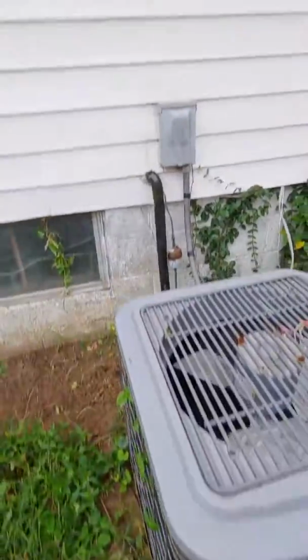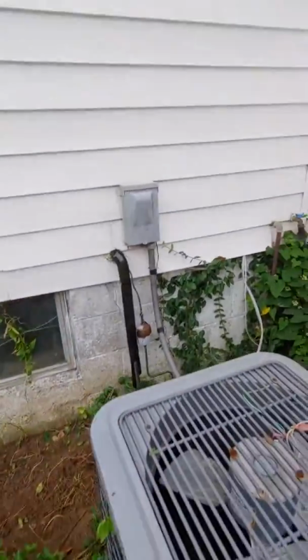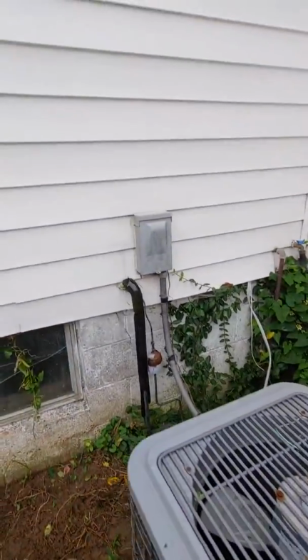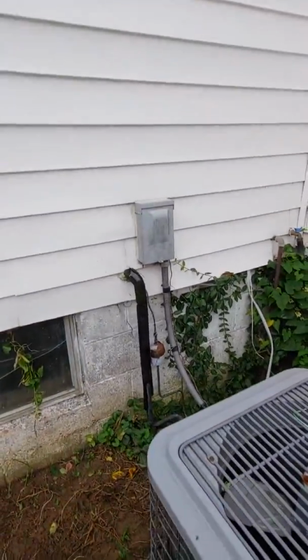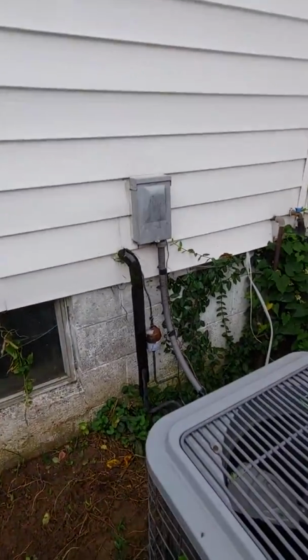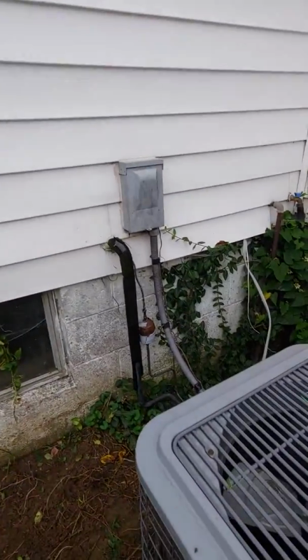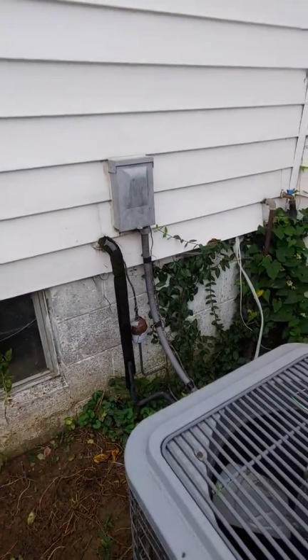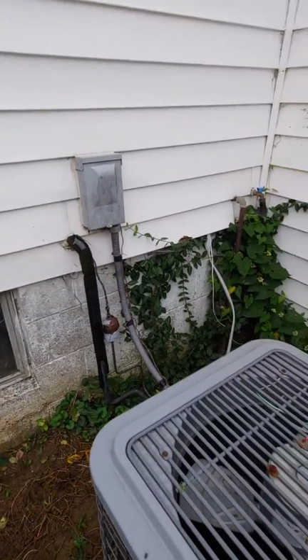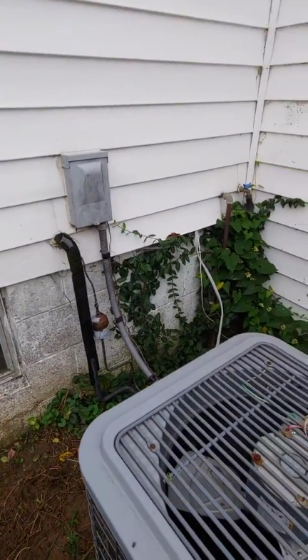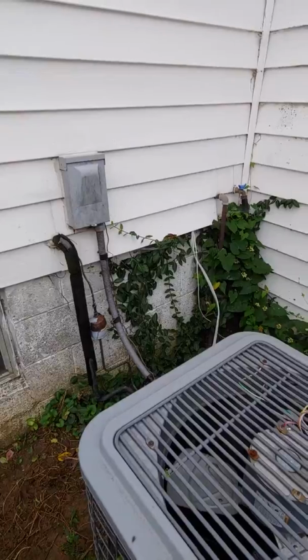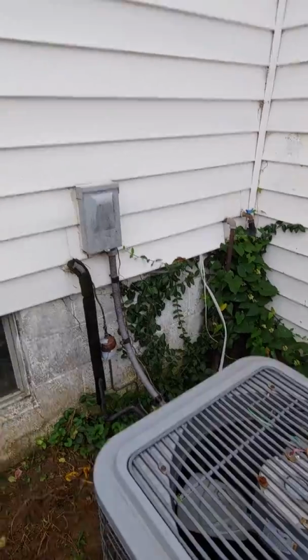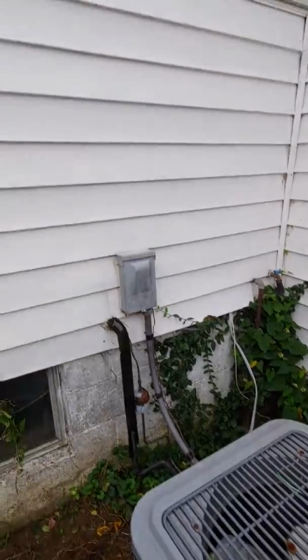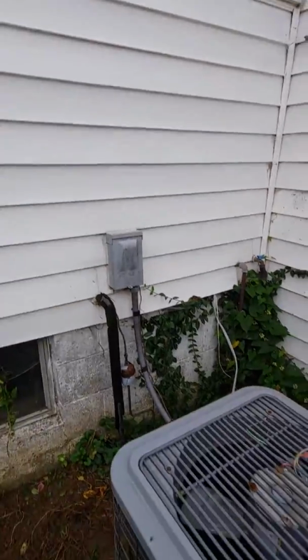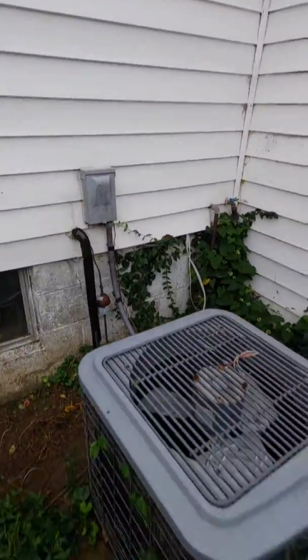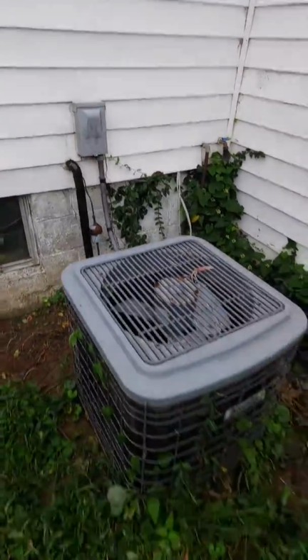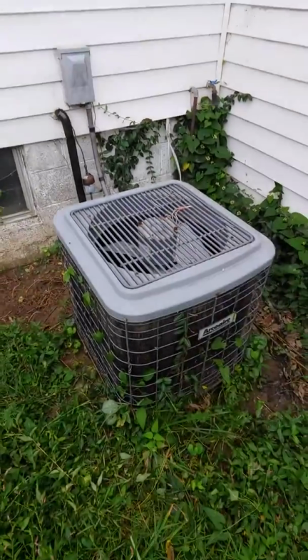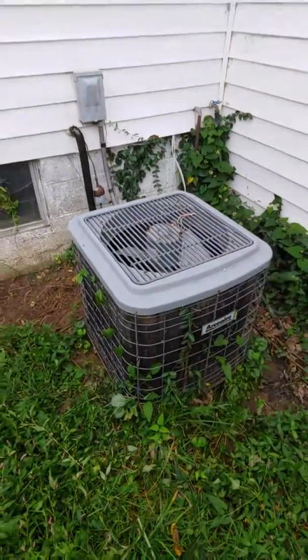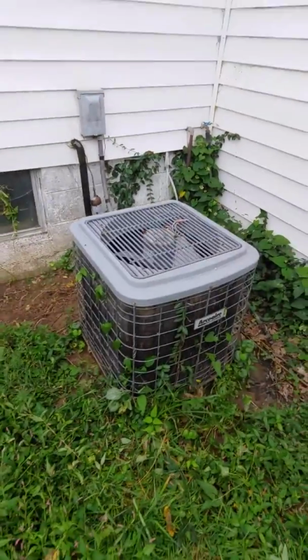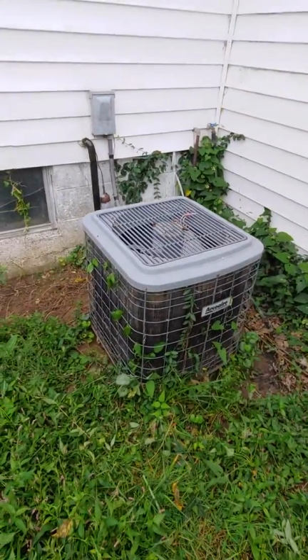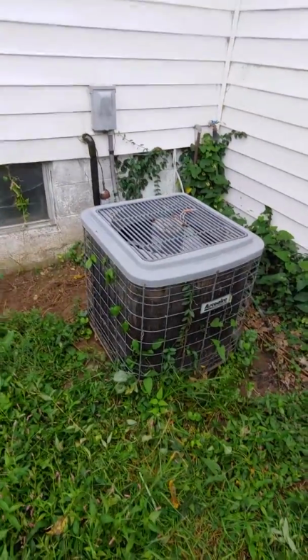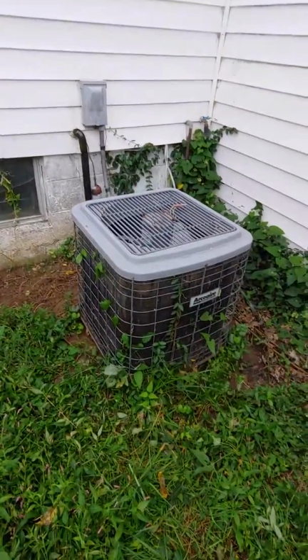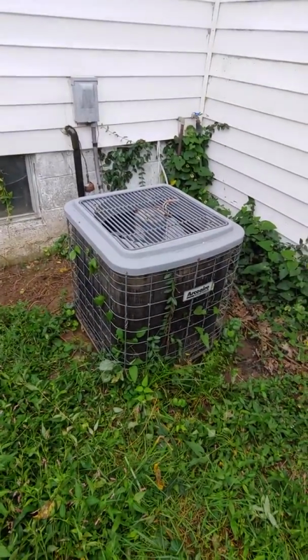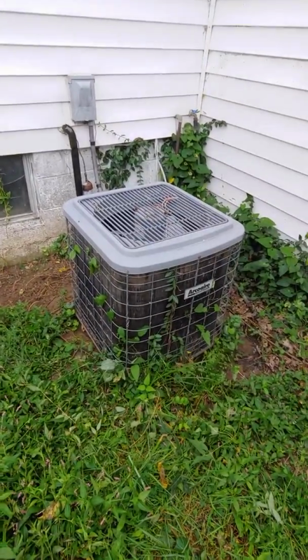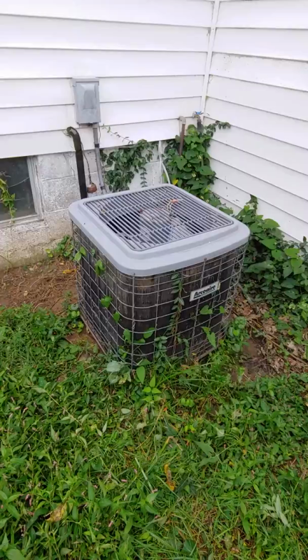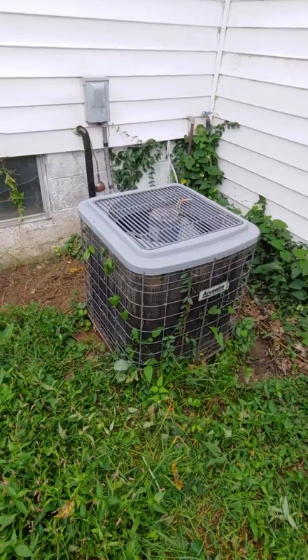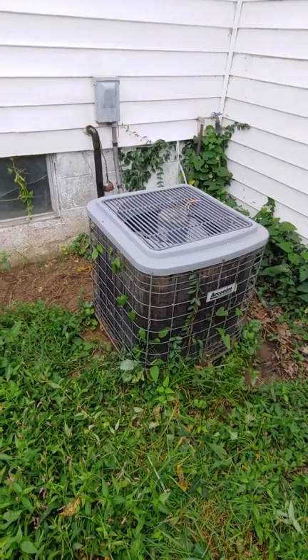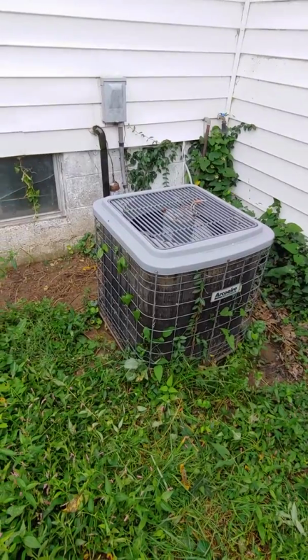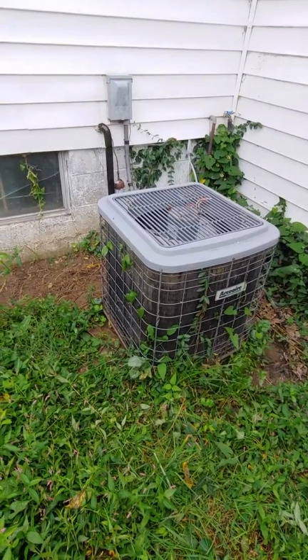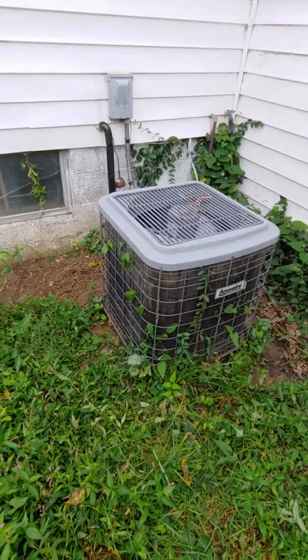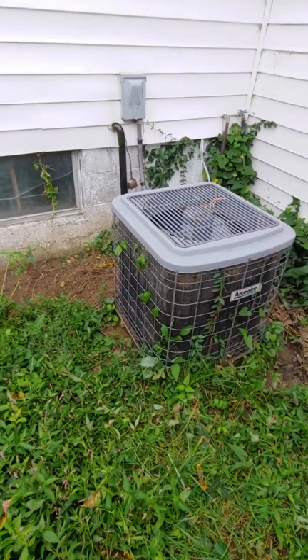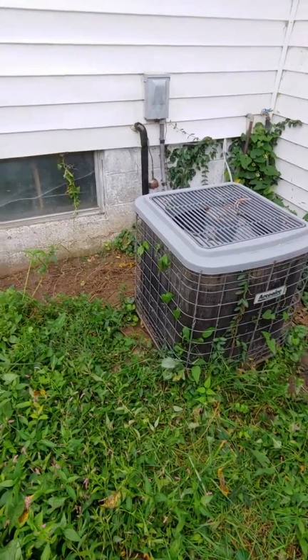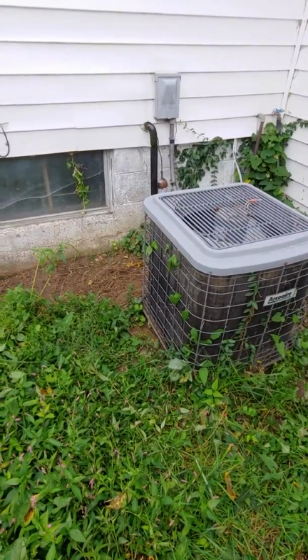Like I said, new line set coming through, electrical and disconnect box. Should be fairly straightforward from there — just raise it up as much as we can, maybe a little bit, because they do get some water back here.